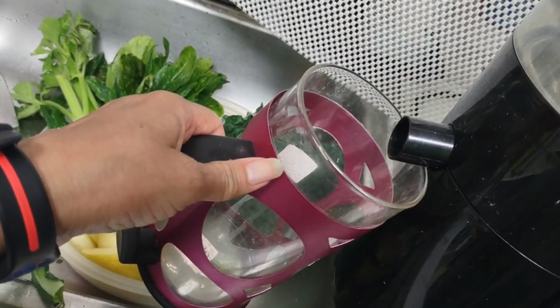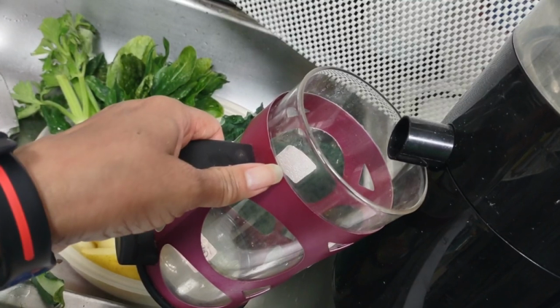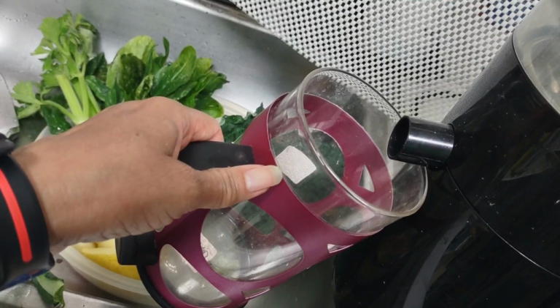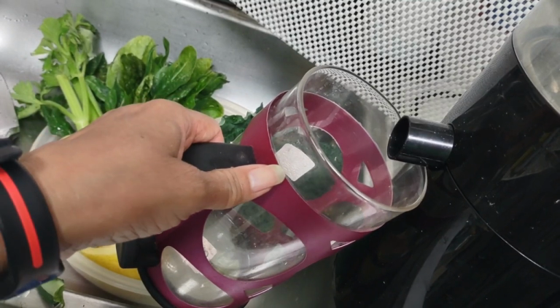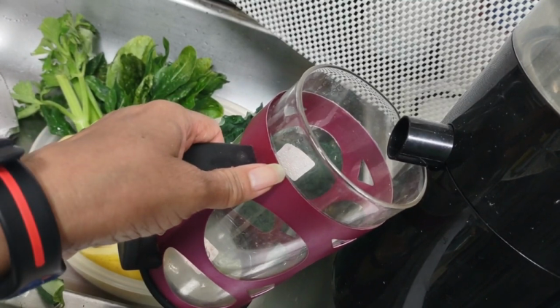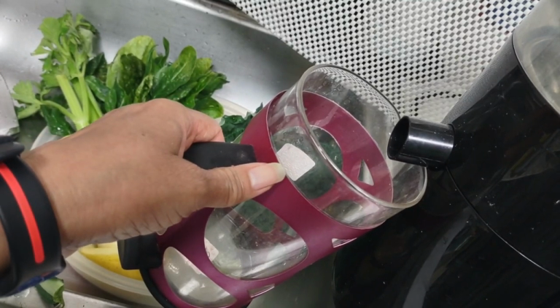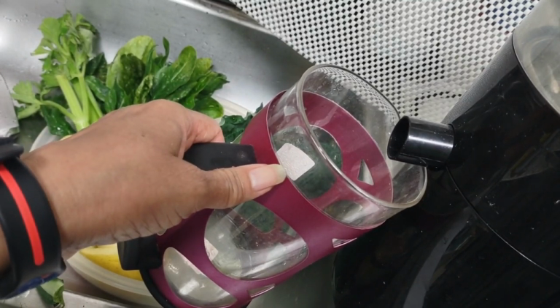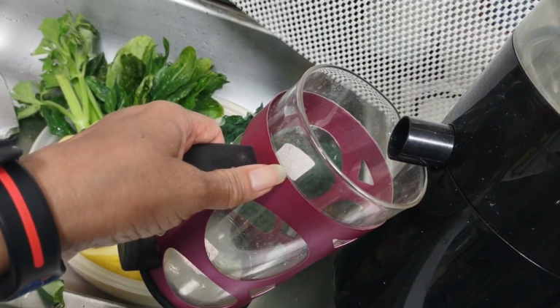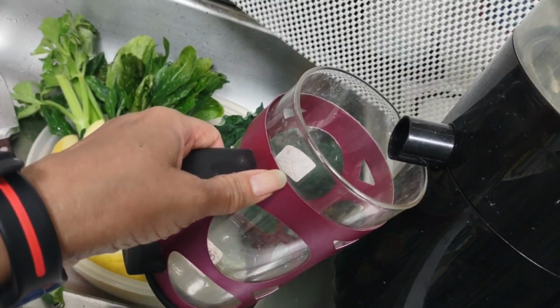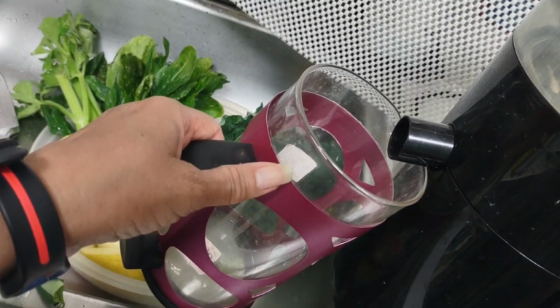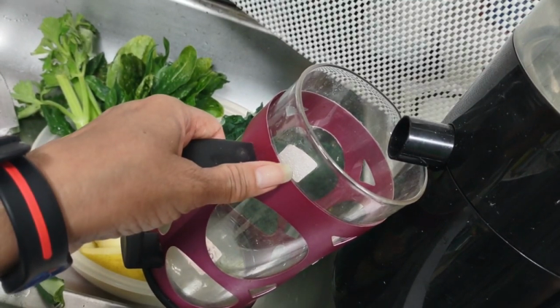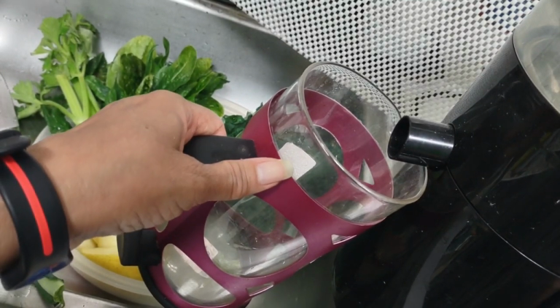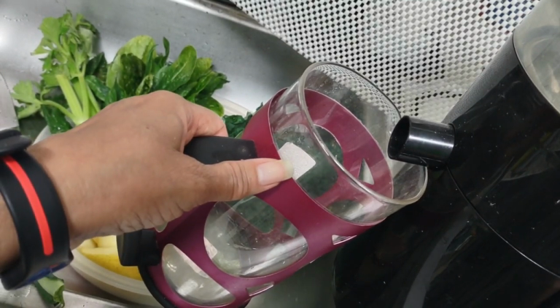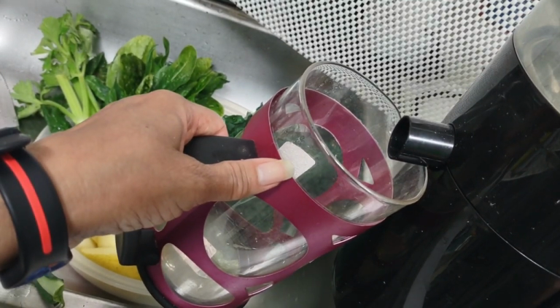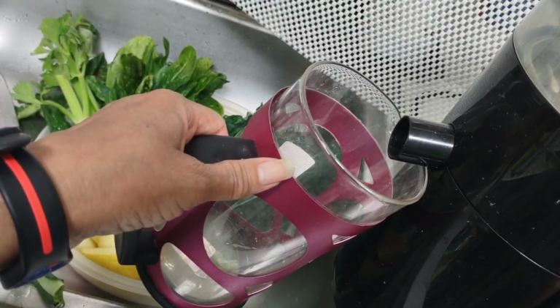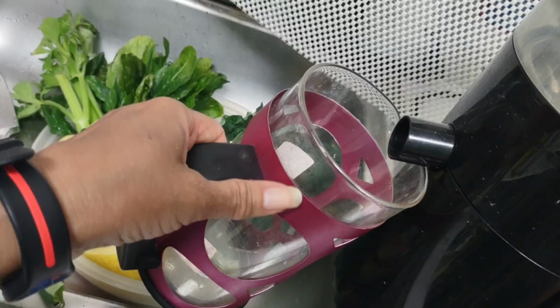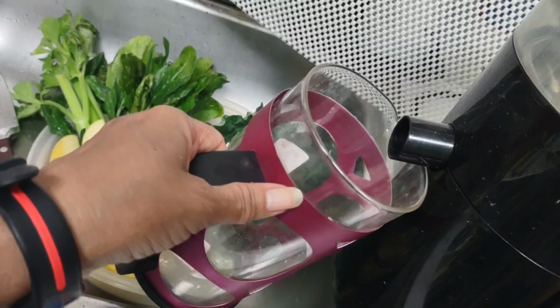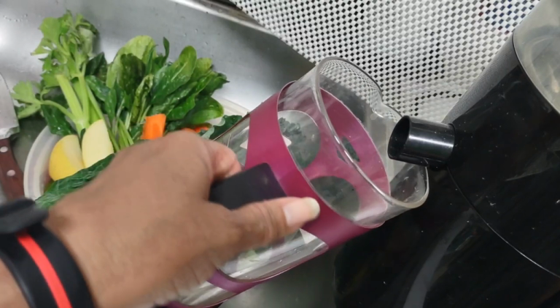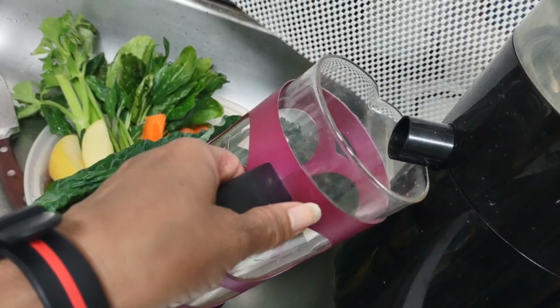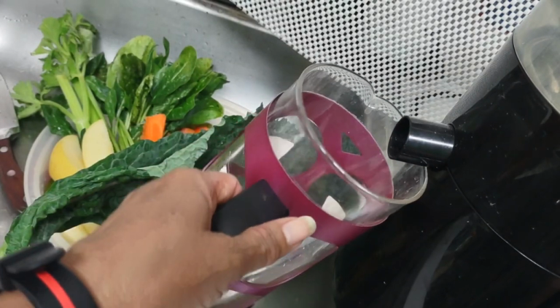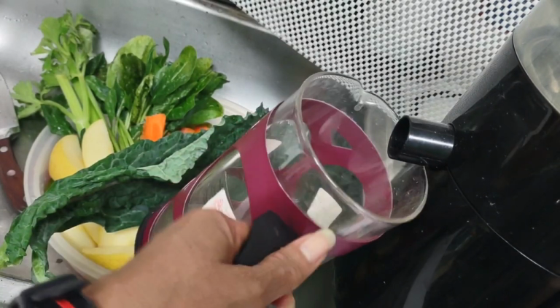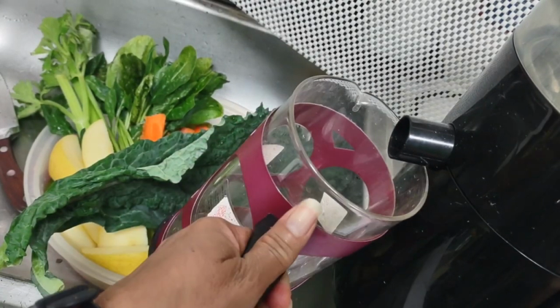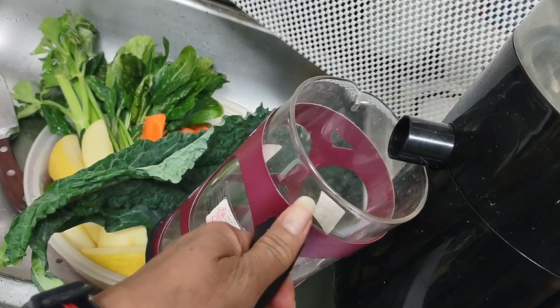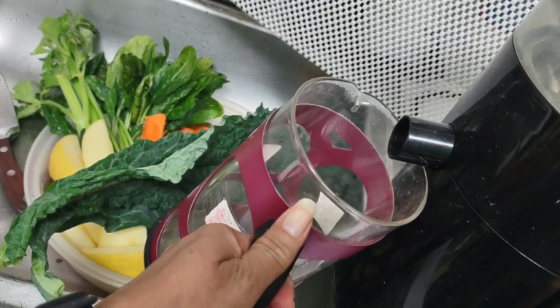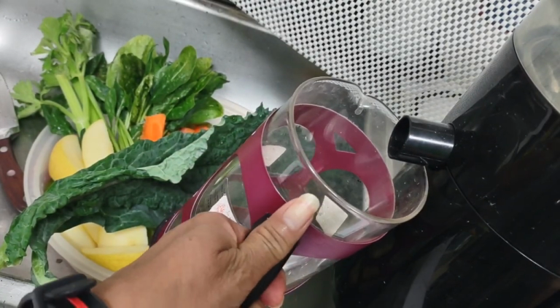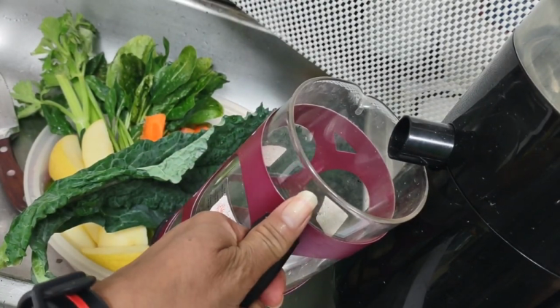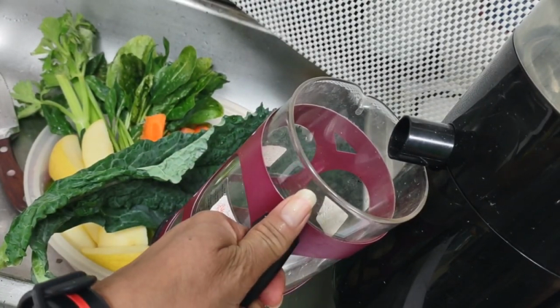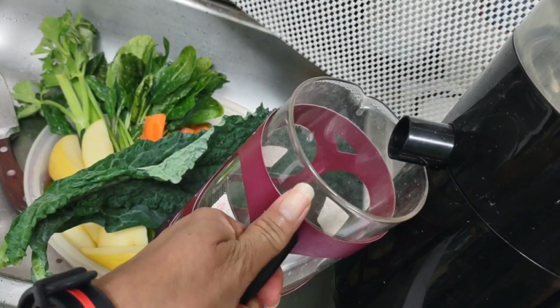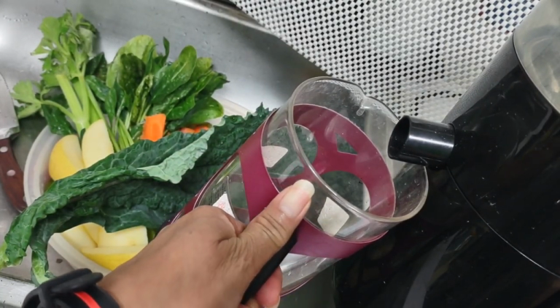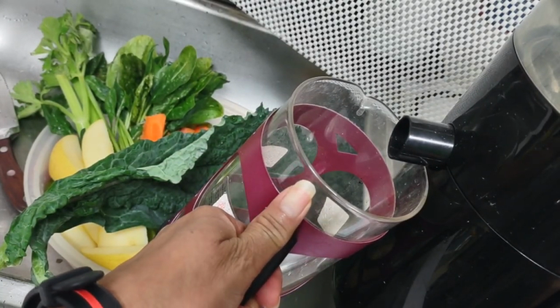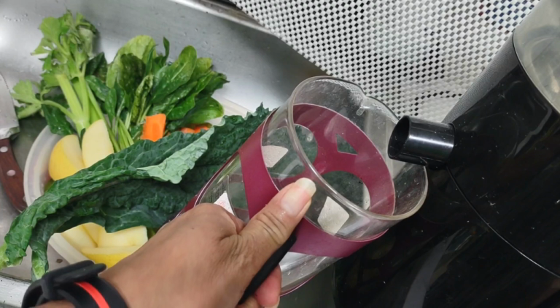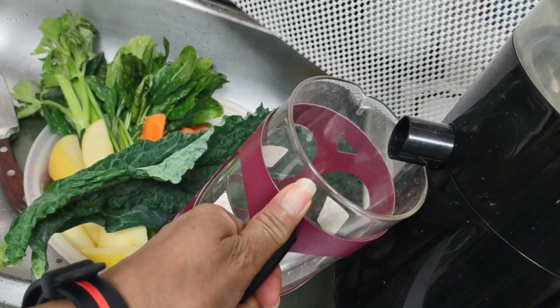This is not the best juicer. I got the same brand before and it was better than this one. So all juicers are not the same, even within the same brand — this one is not as good as the other one, although it's the same brand.